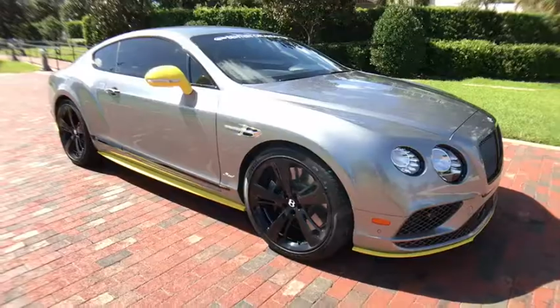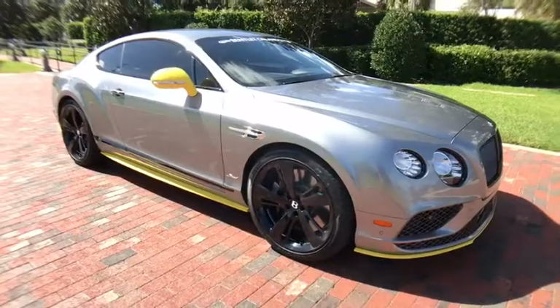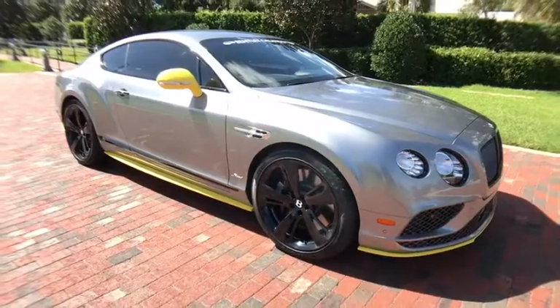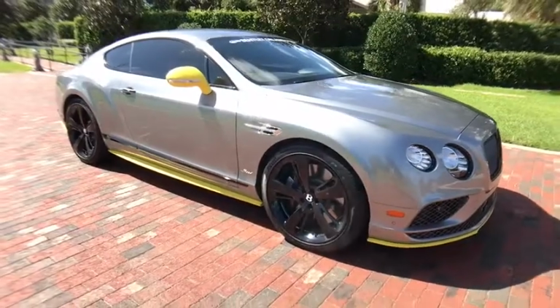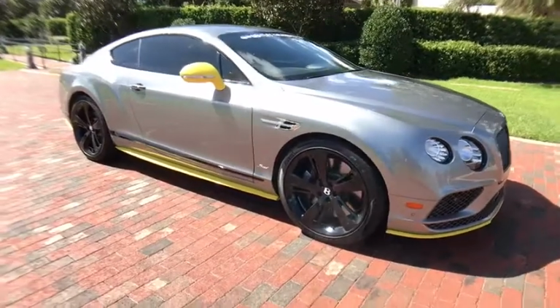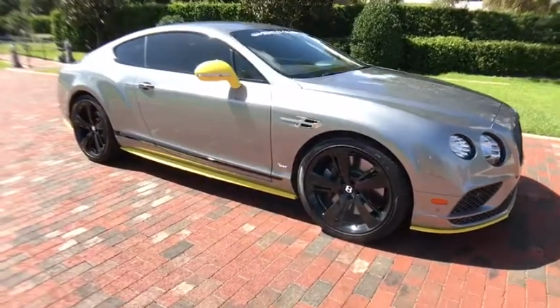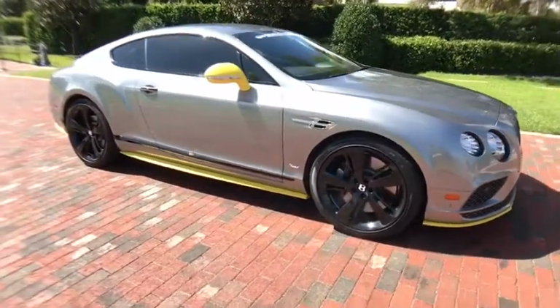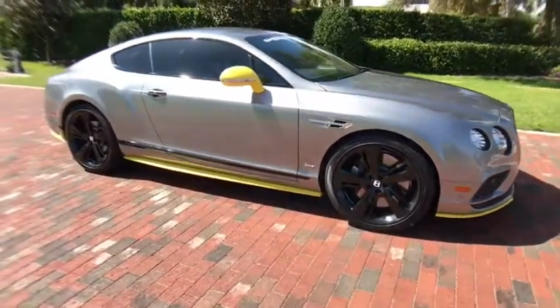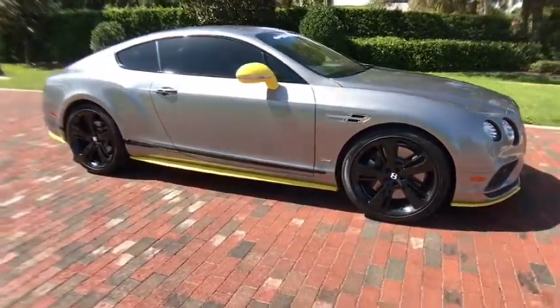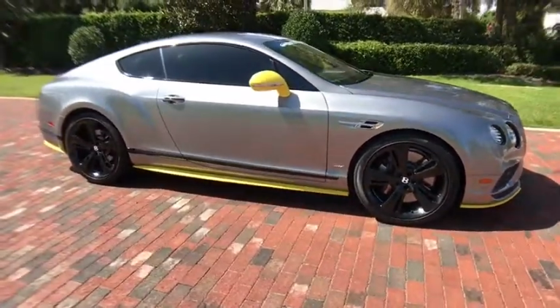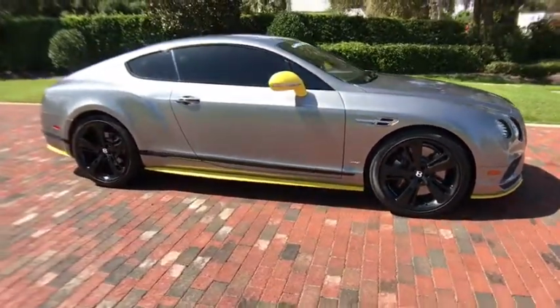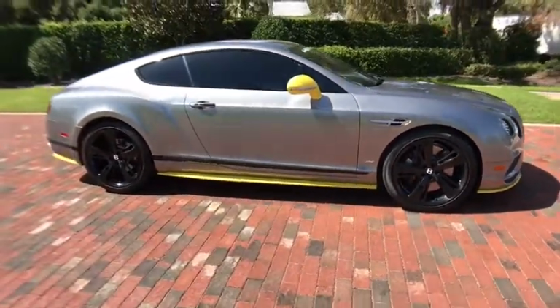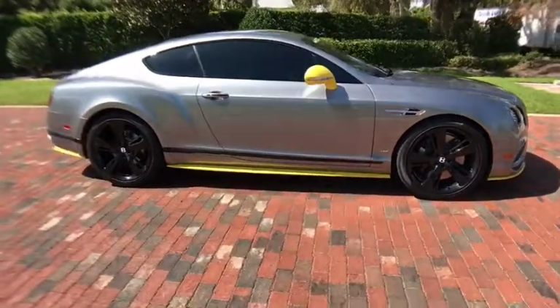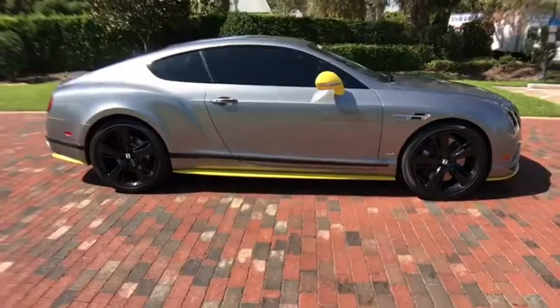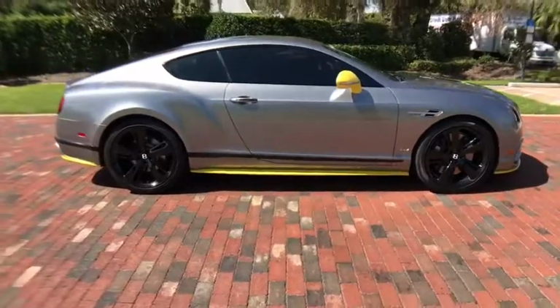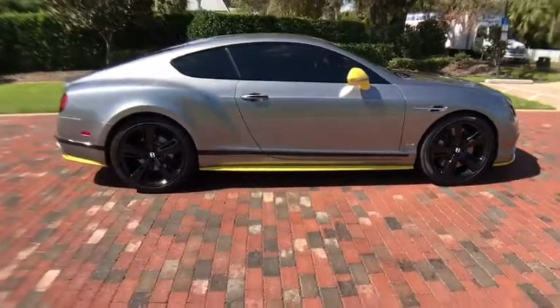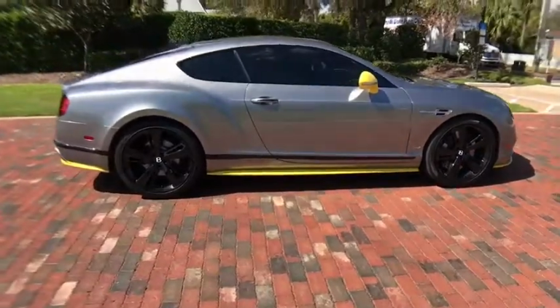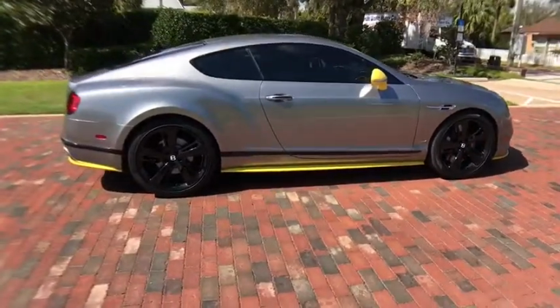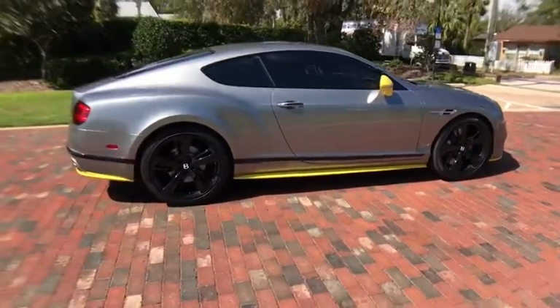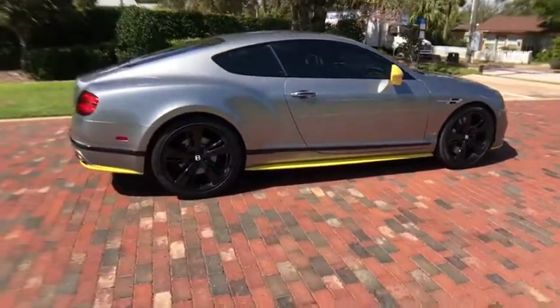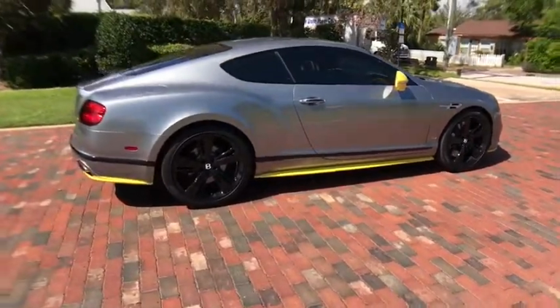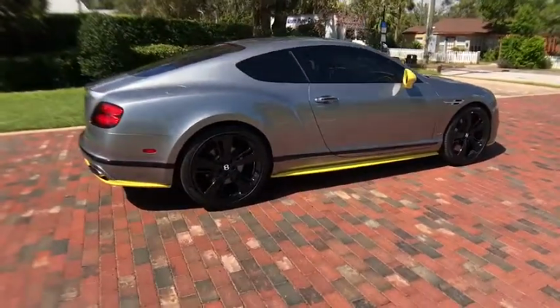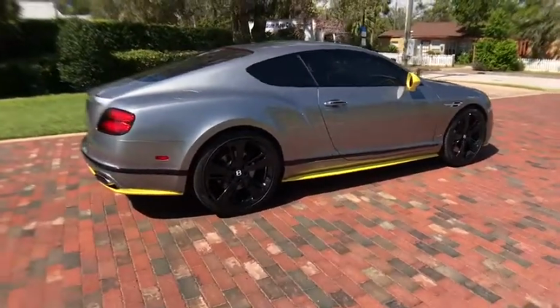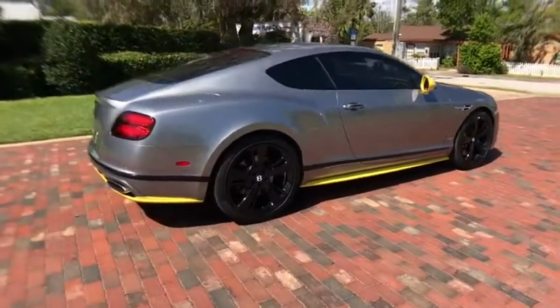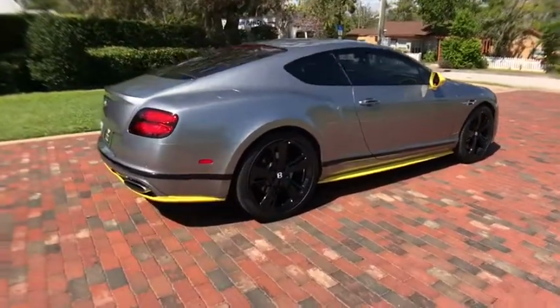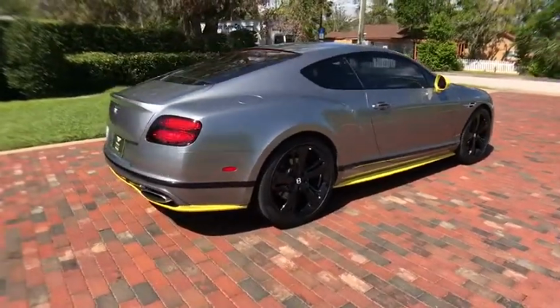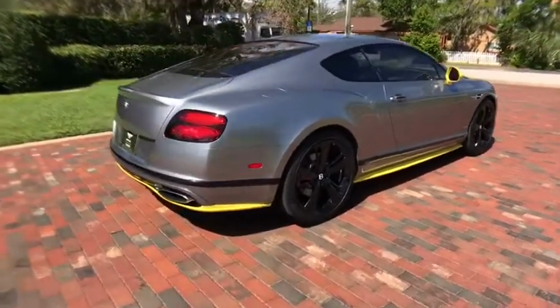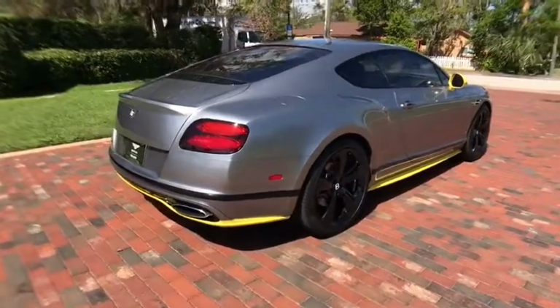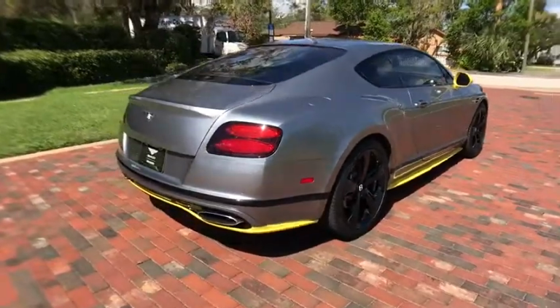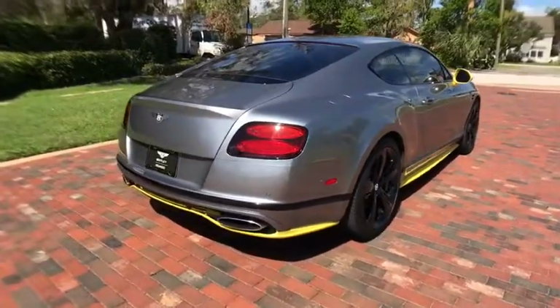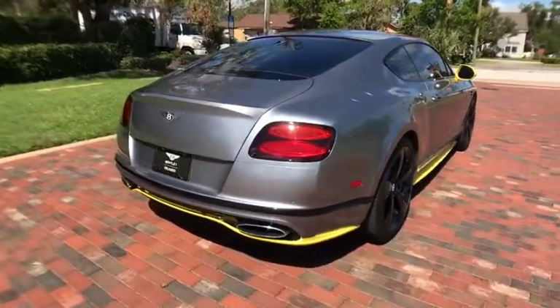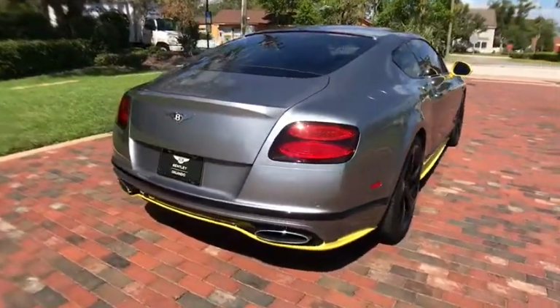The 2017 Bentley Continental GT. The Continental GT combines phenomenal power, incomparable refinement, and class-leading performance. This vehicle has less than 7,000 miles.